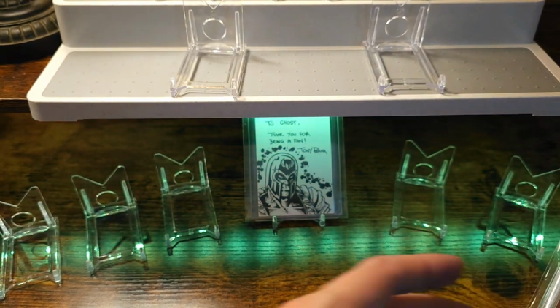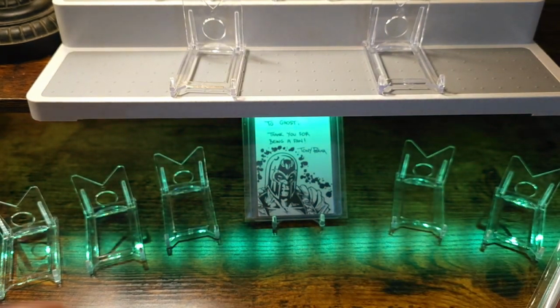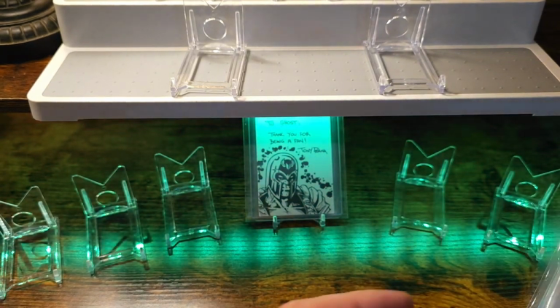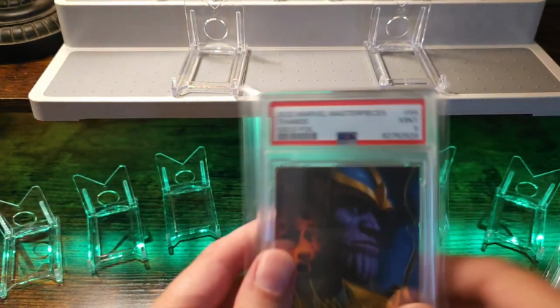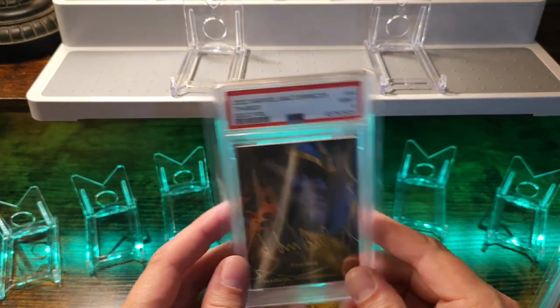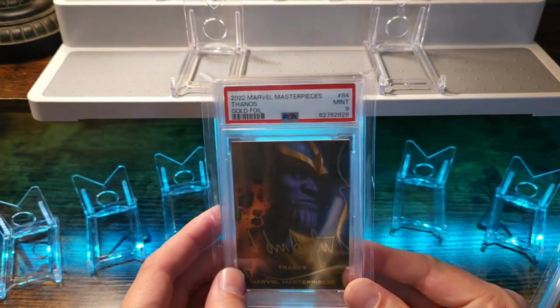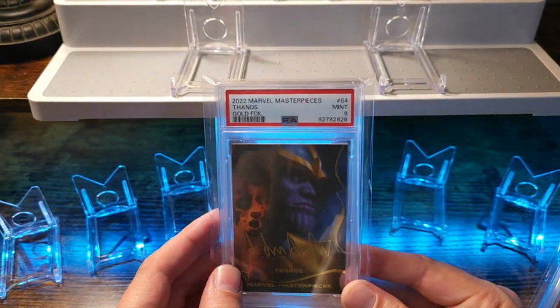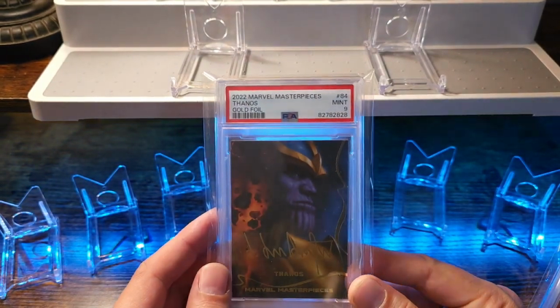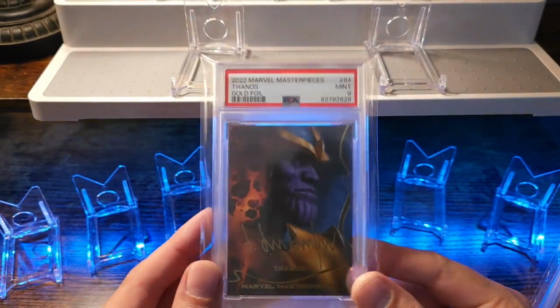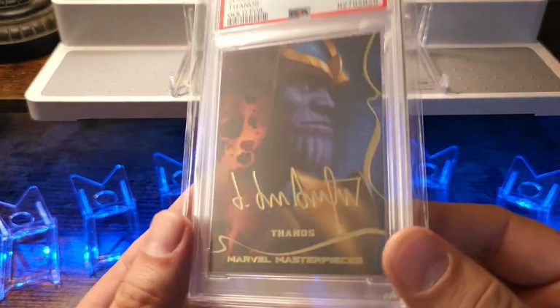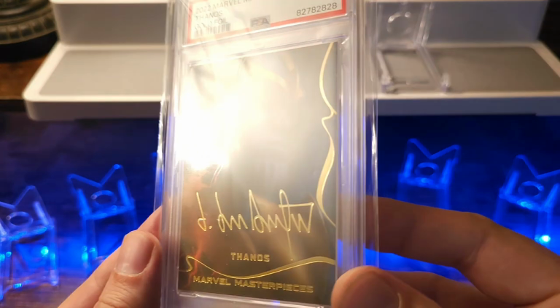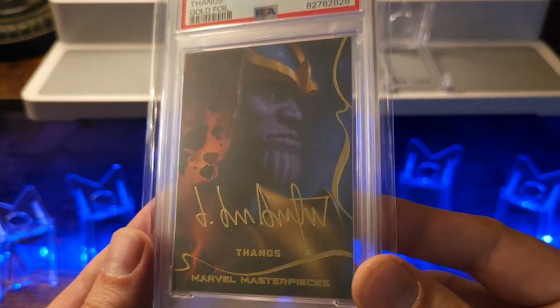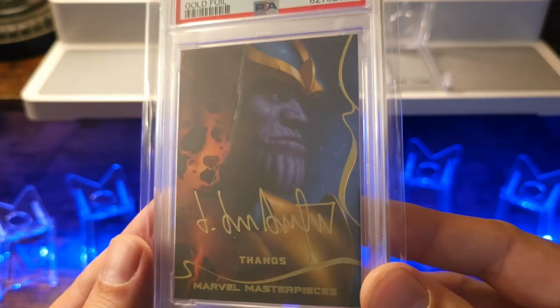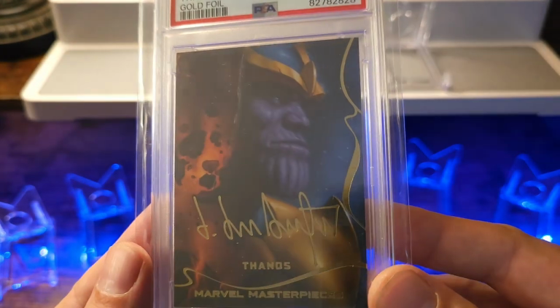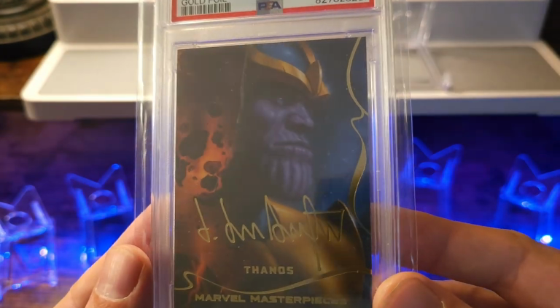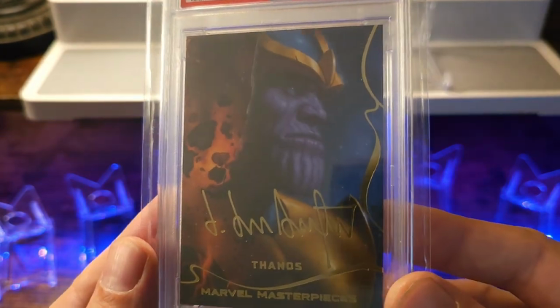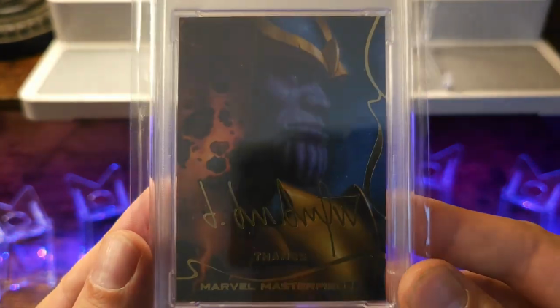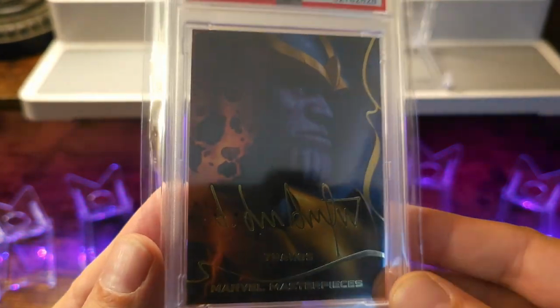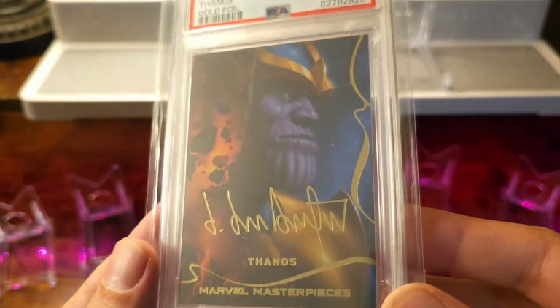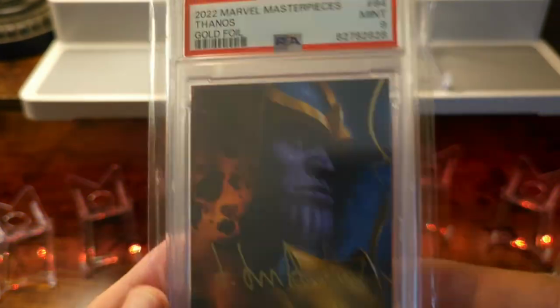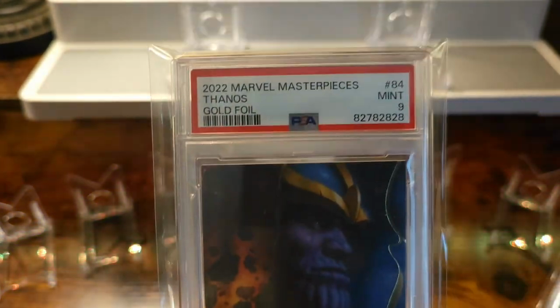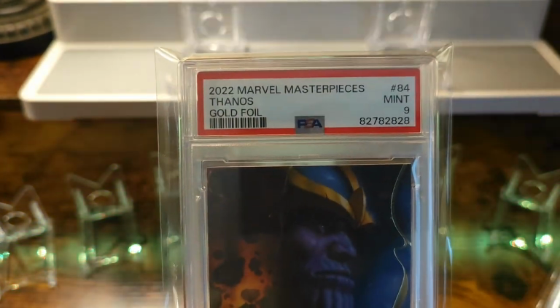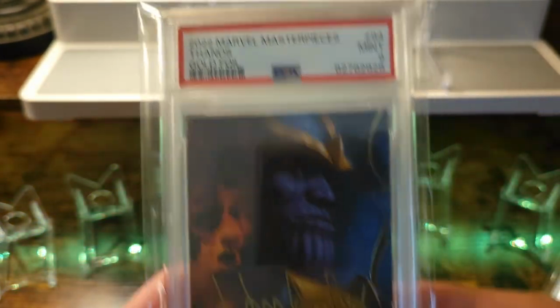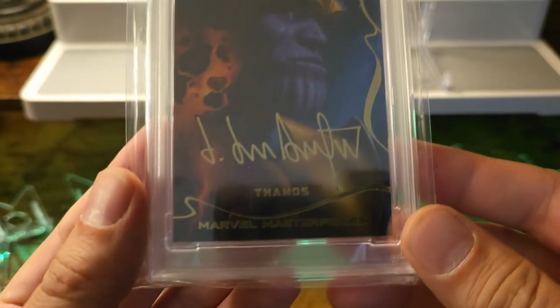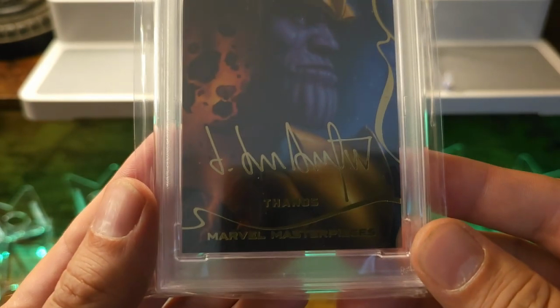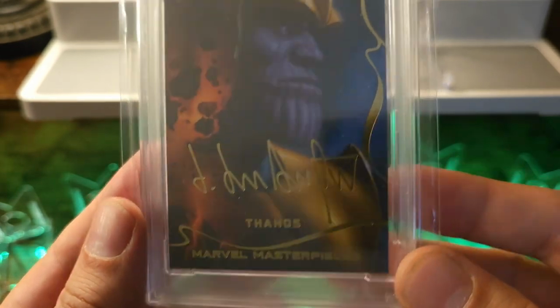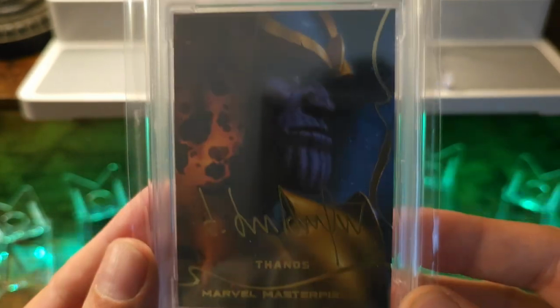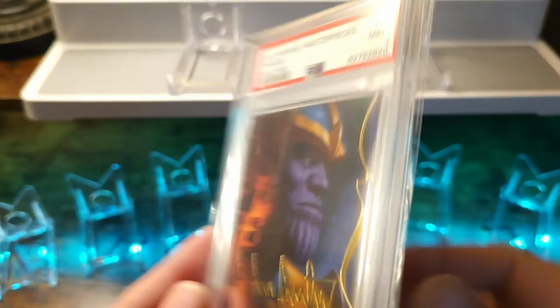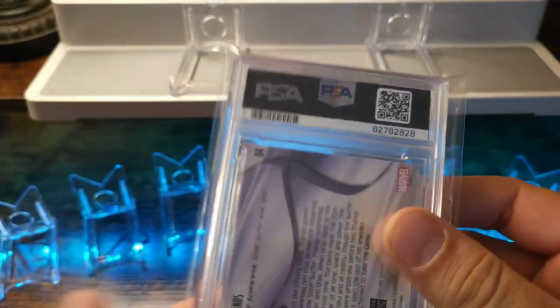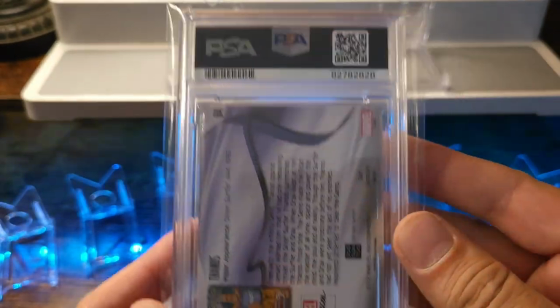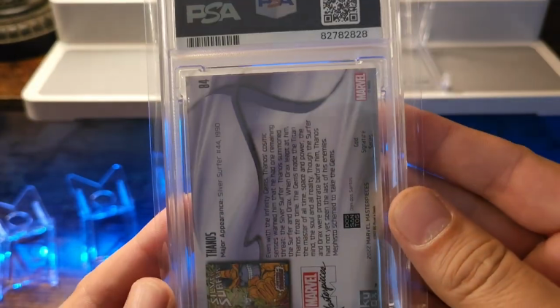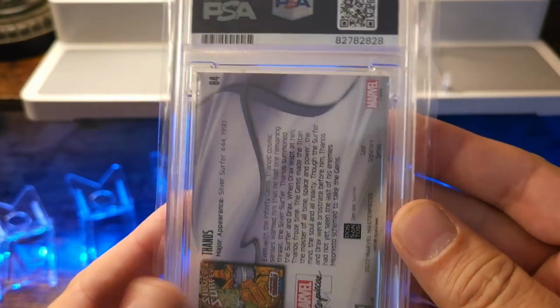Another cool piece in a slab I got is gonna be Thanos. It's gonna be like a little sub-series — this is the gold foil autograph. Pretty neat.